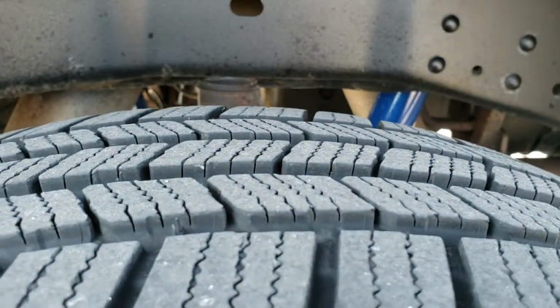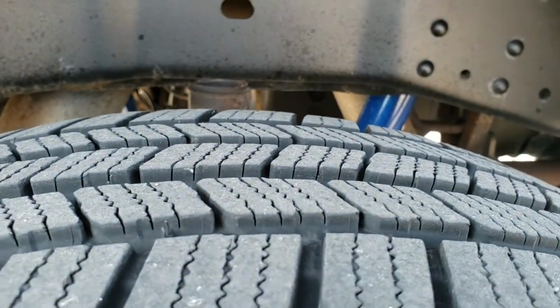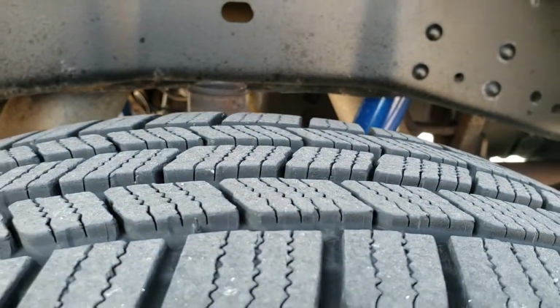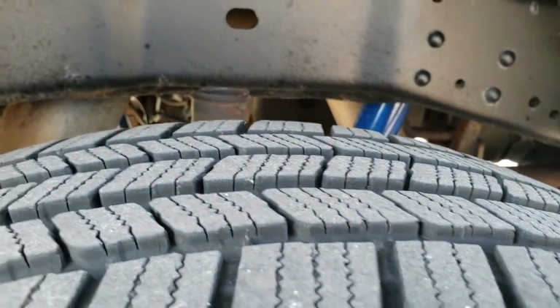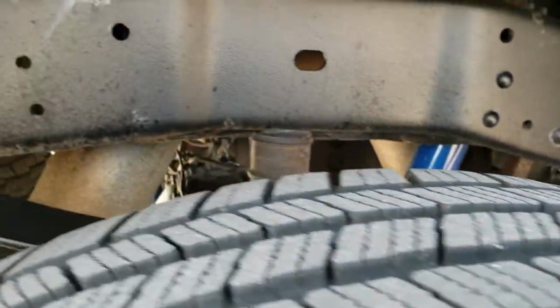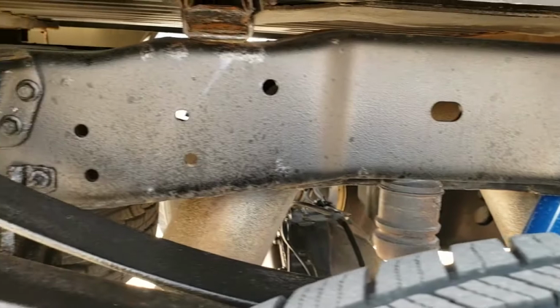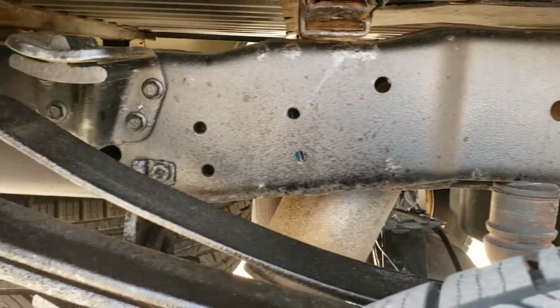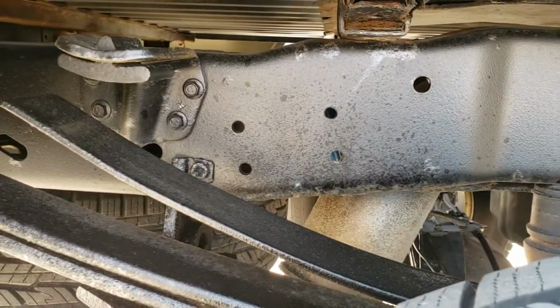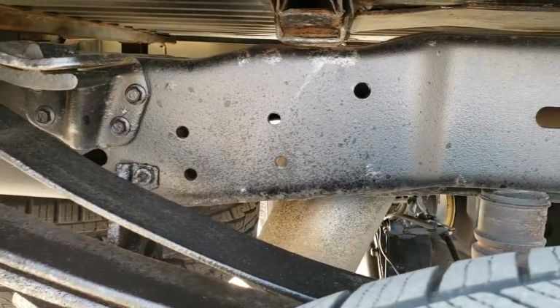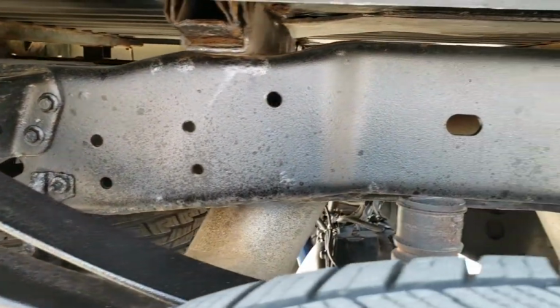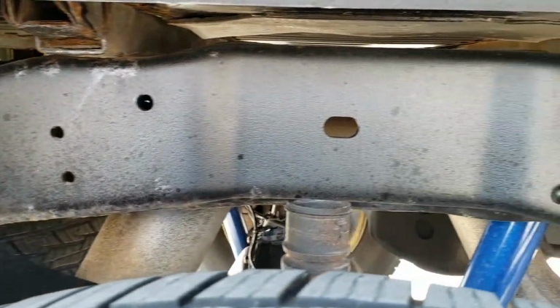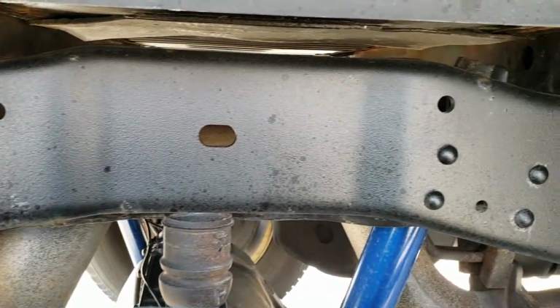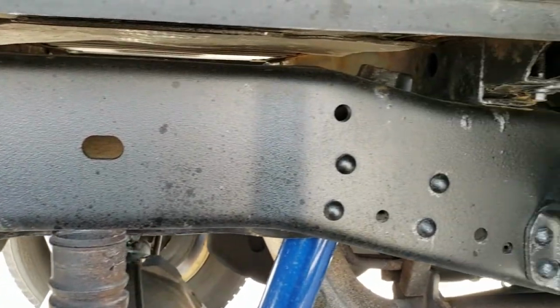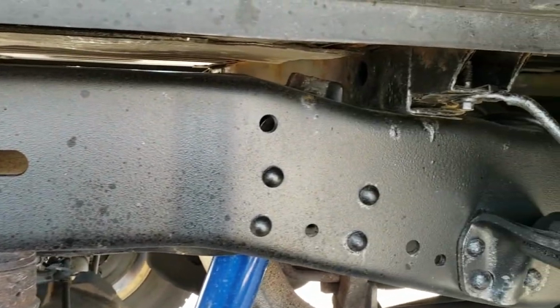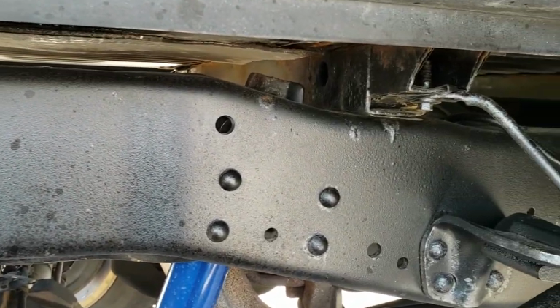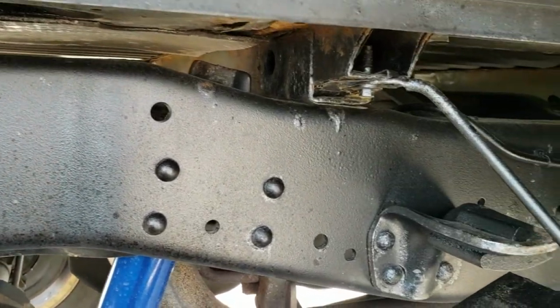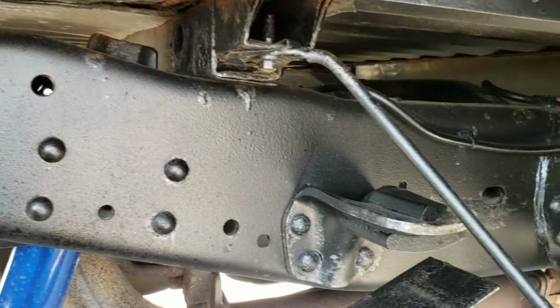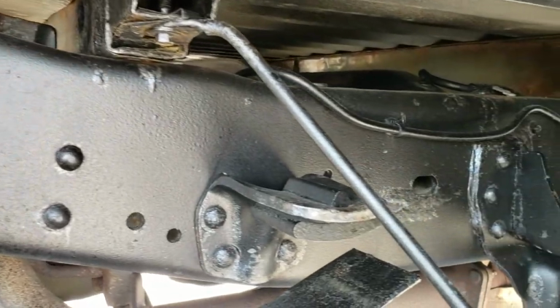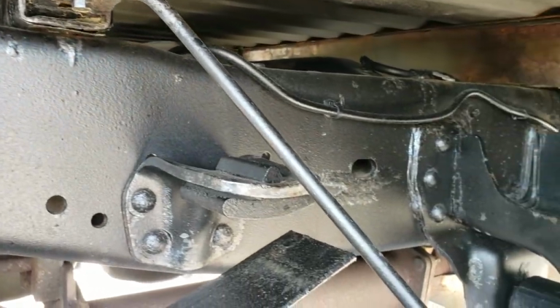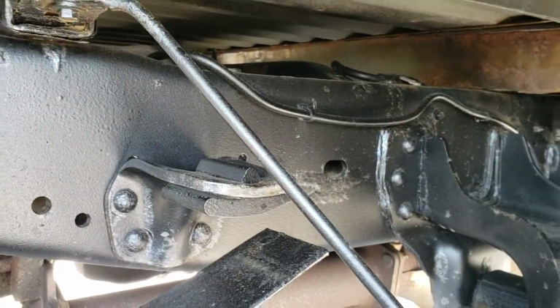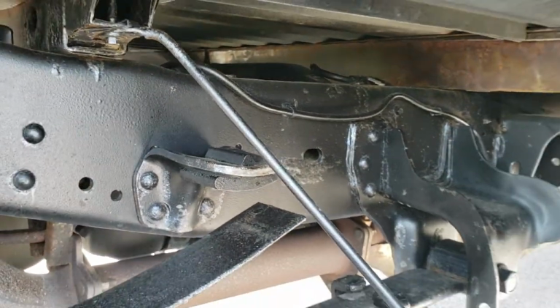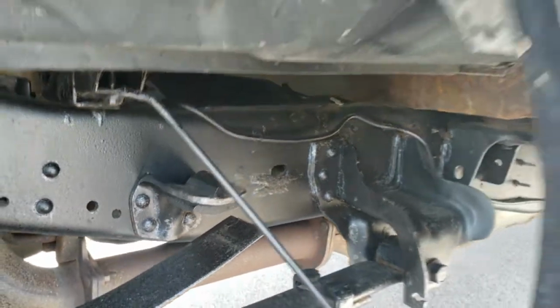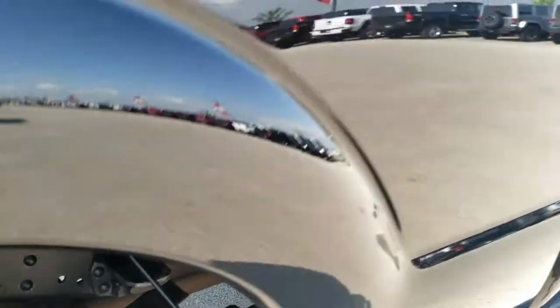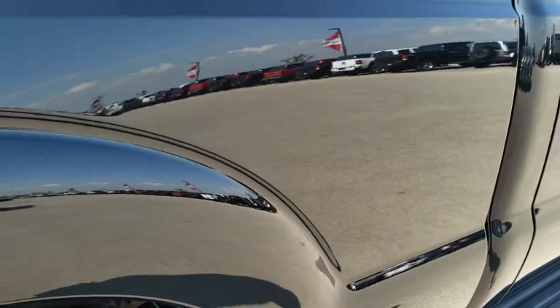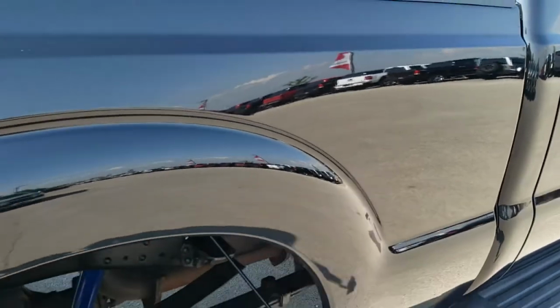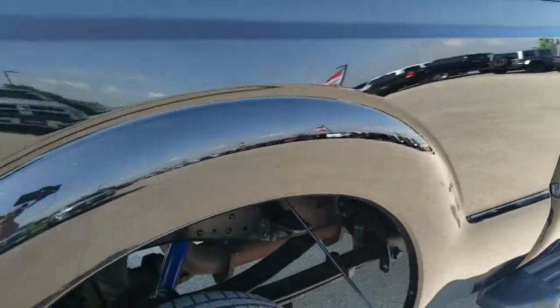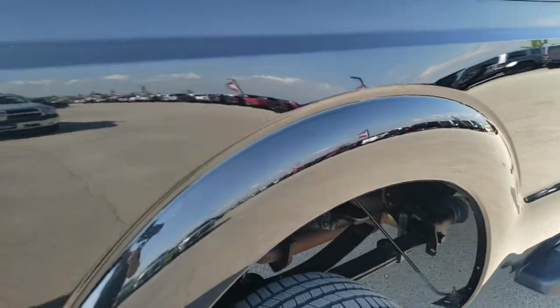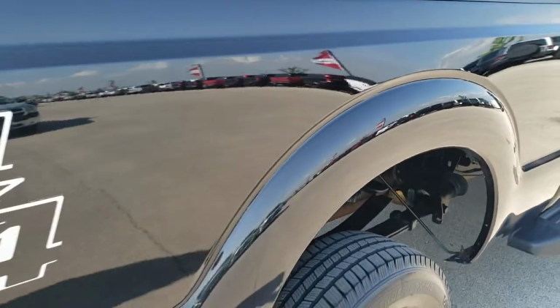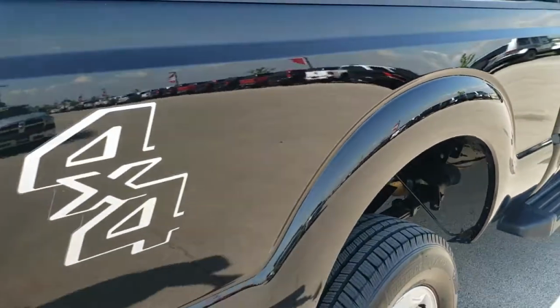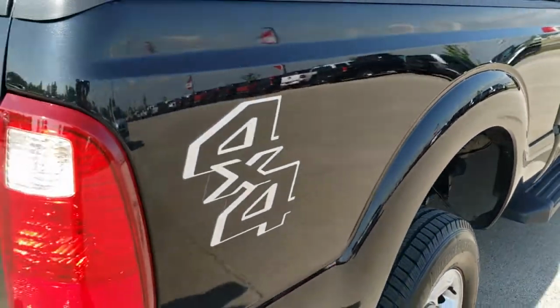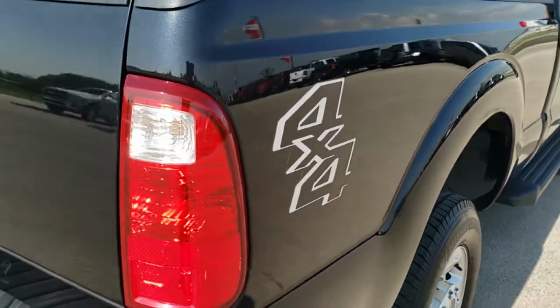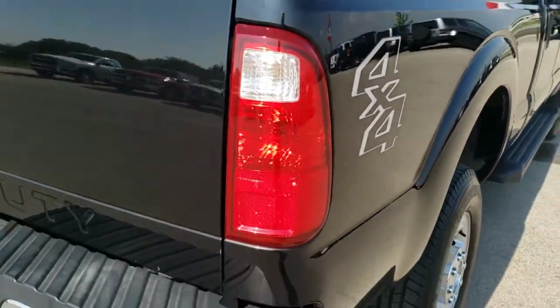Back tires have just as much tread as the front tires, and you can see the frame and underbody is in really nice condition. Box rails look pretty good. Just a really nice truck all the way around, considering there's about 98,000 miles on this truck.